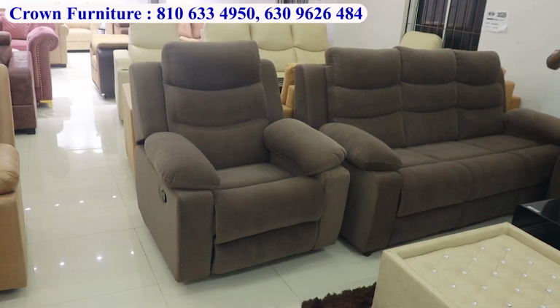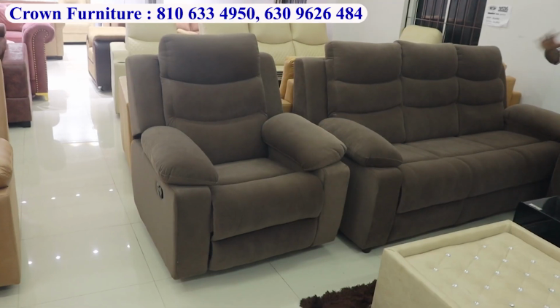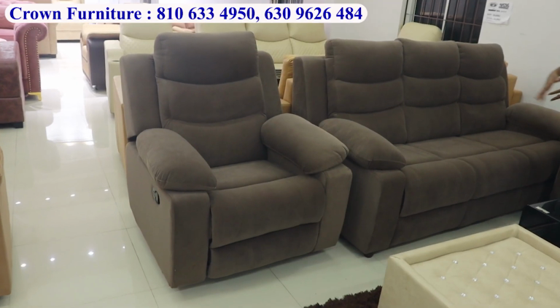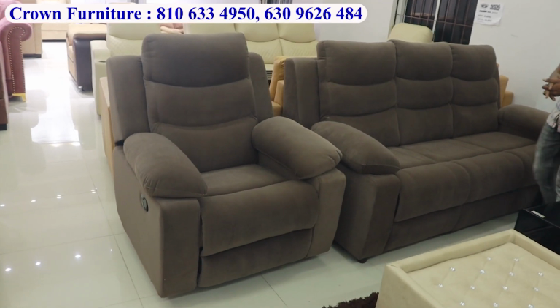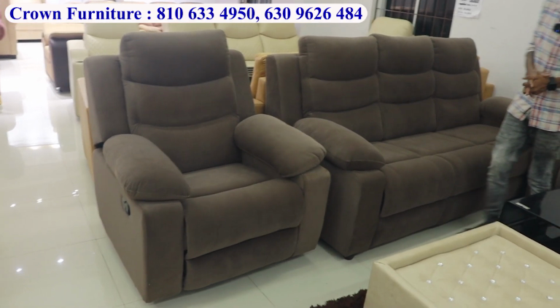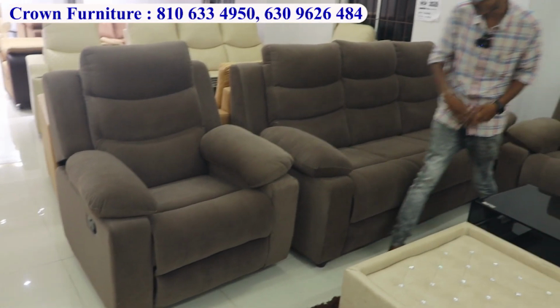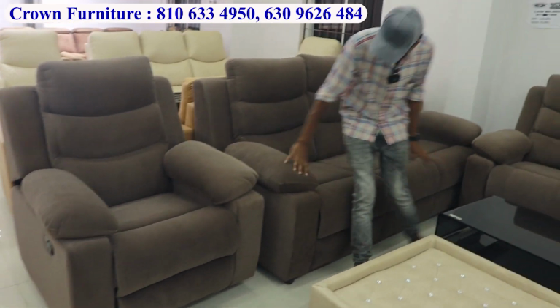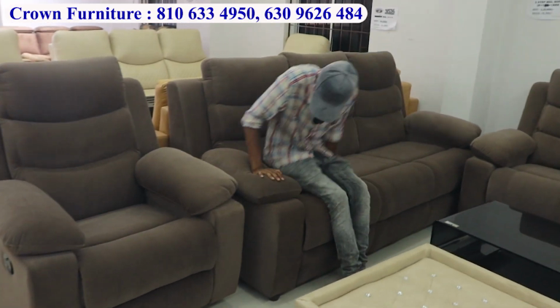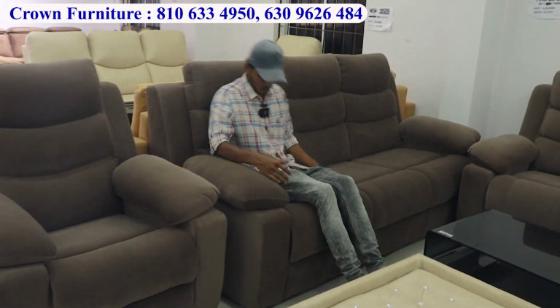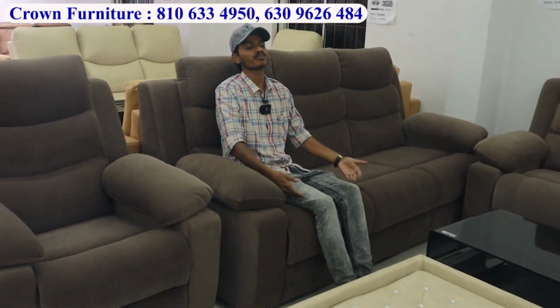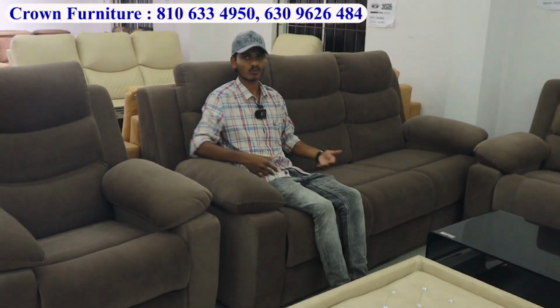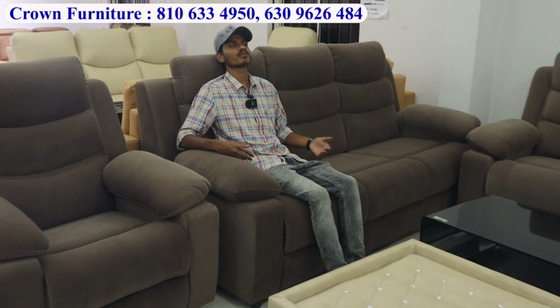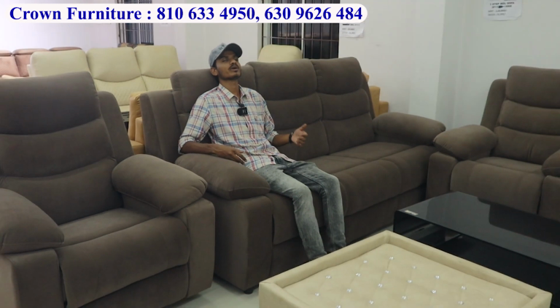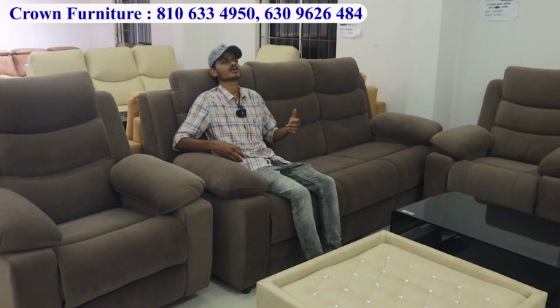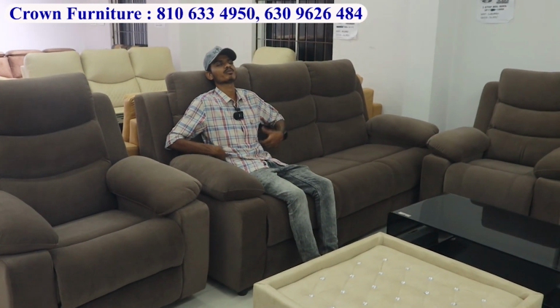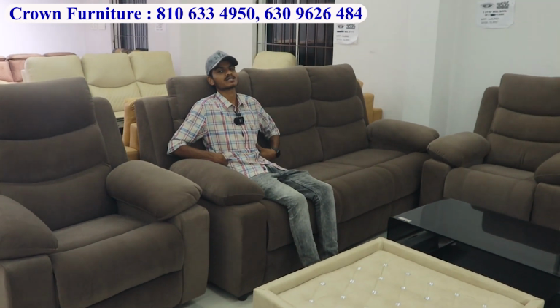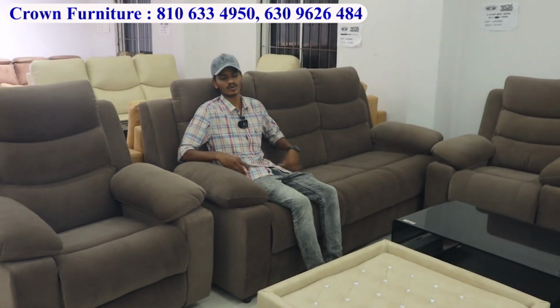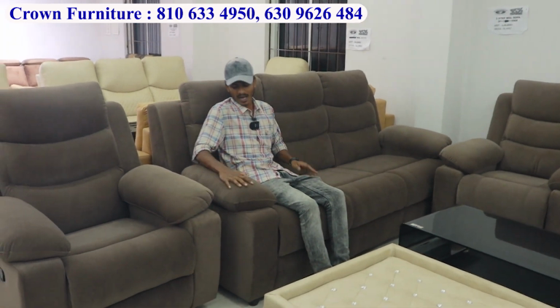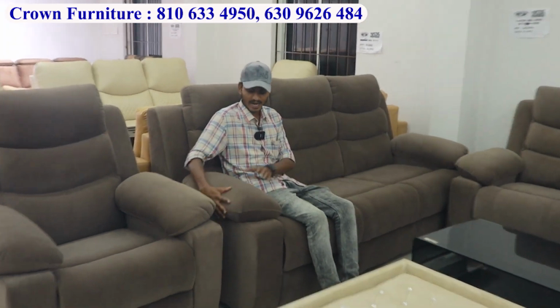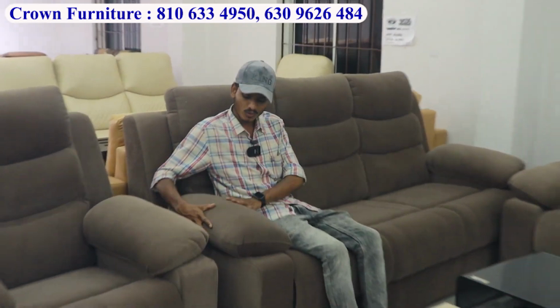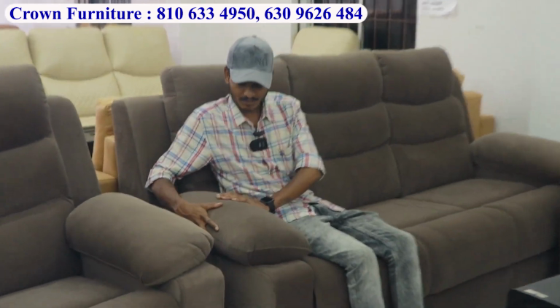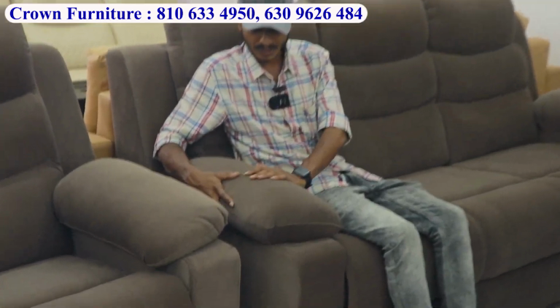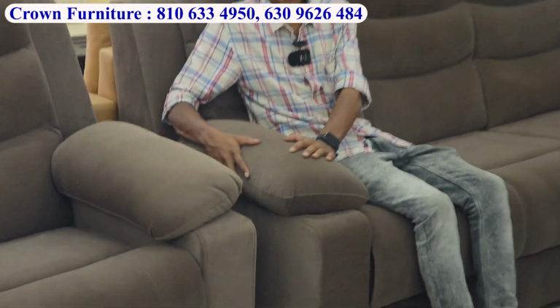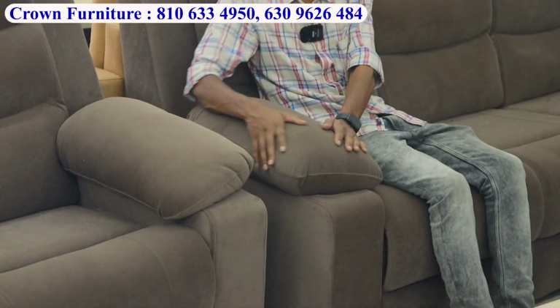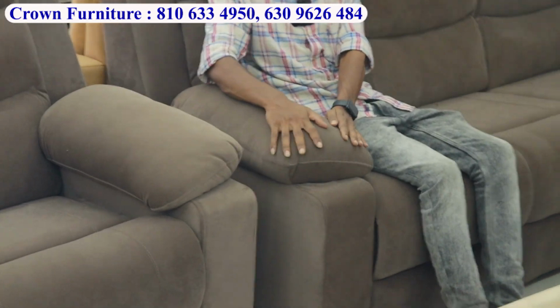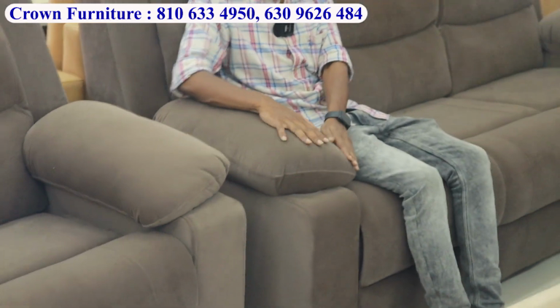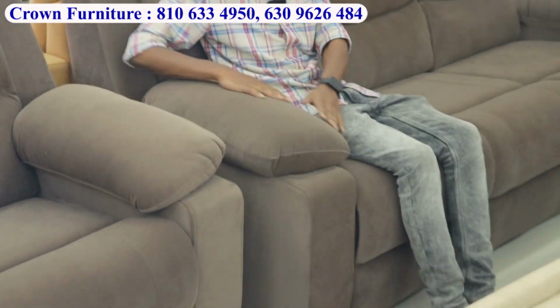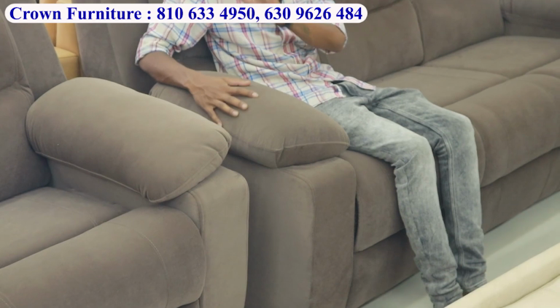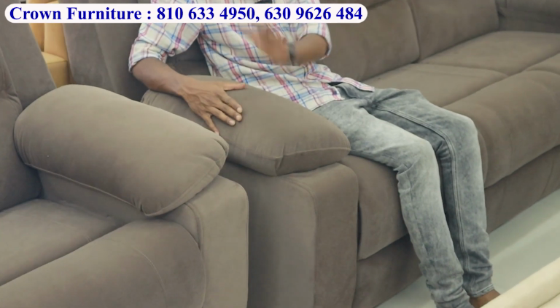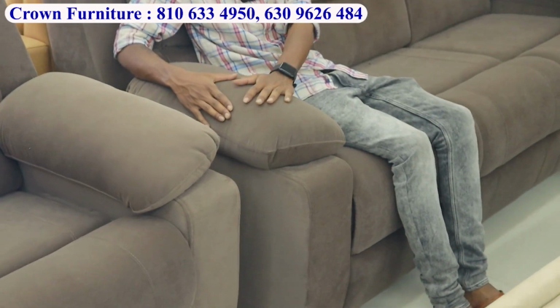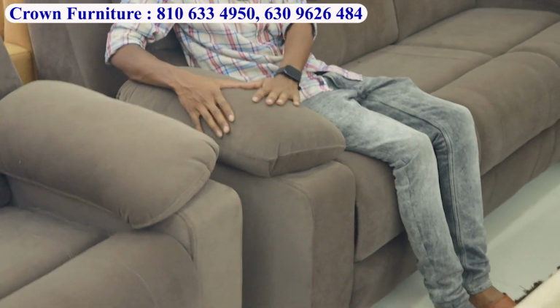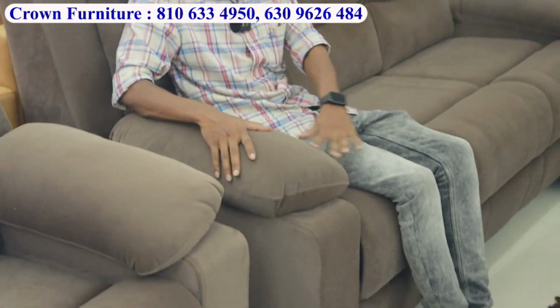Recliner model sofa with comfort, depth, head support, back support, and handle. Uses Recron fabric — totally waterproof fabric.